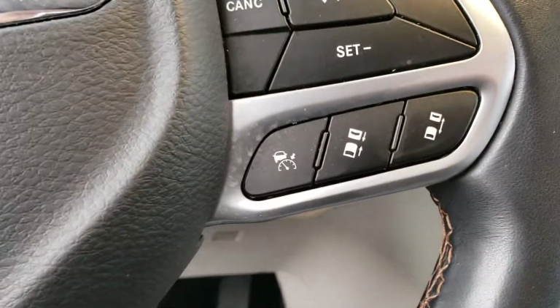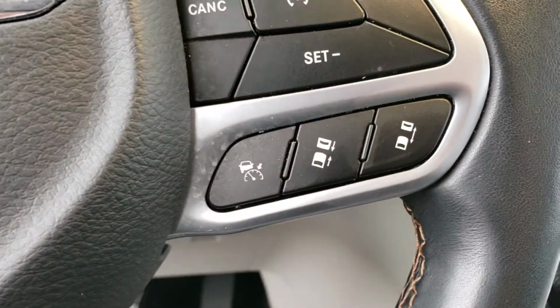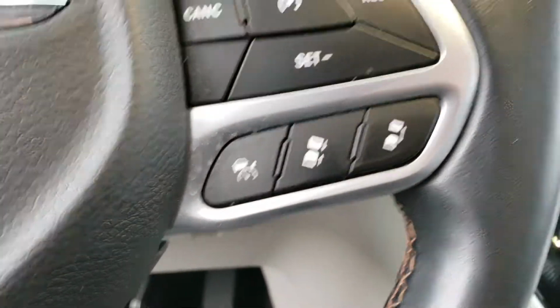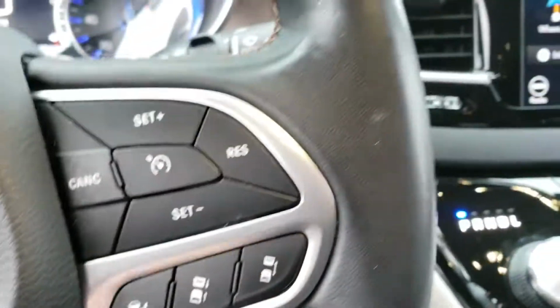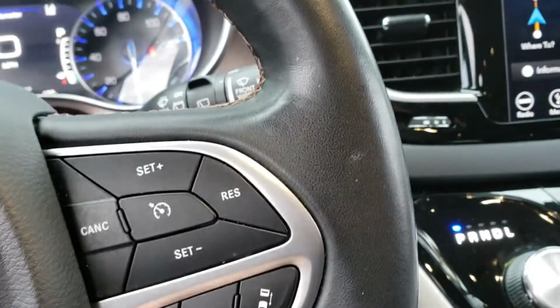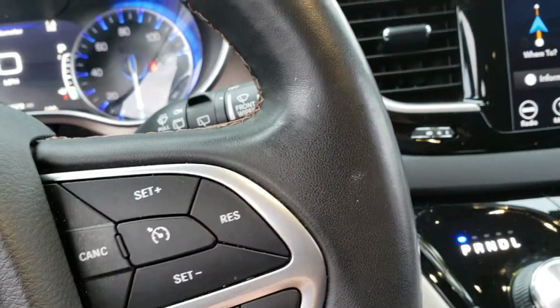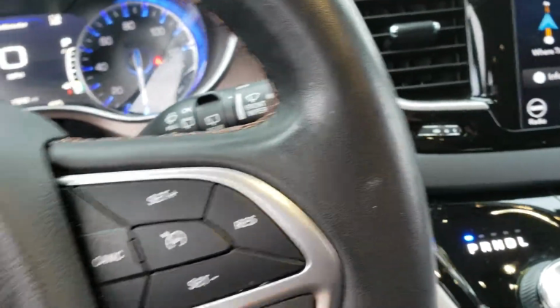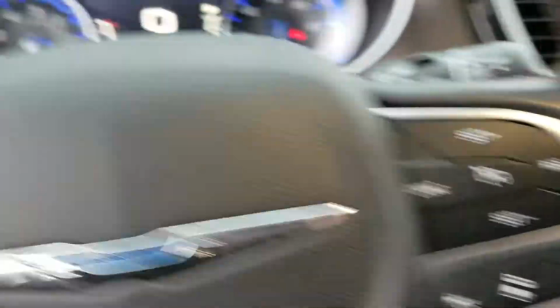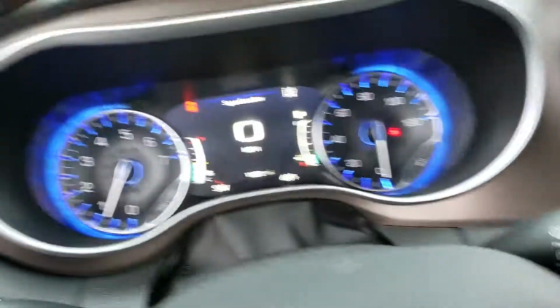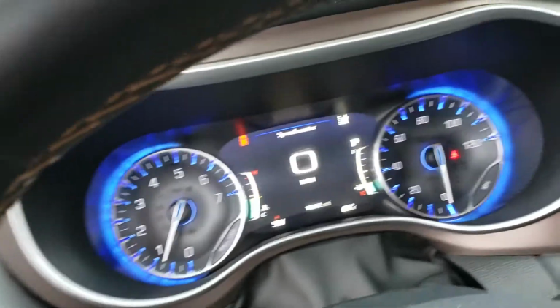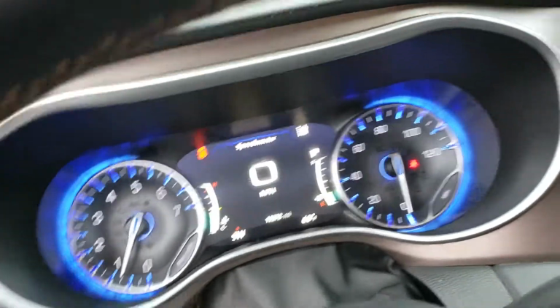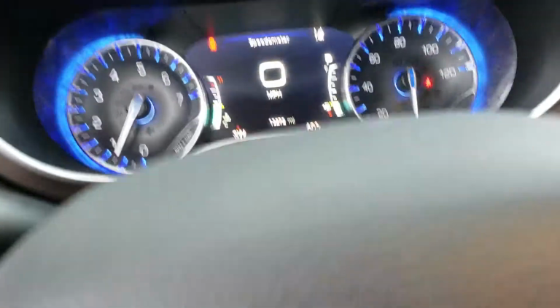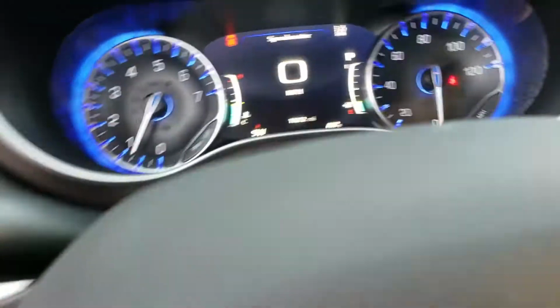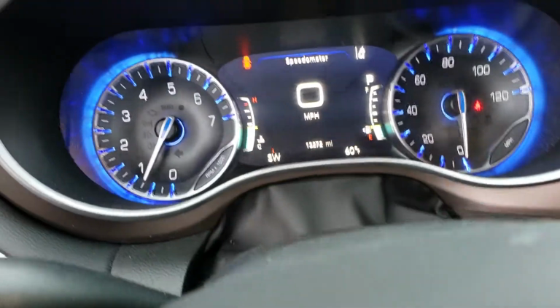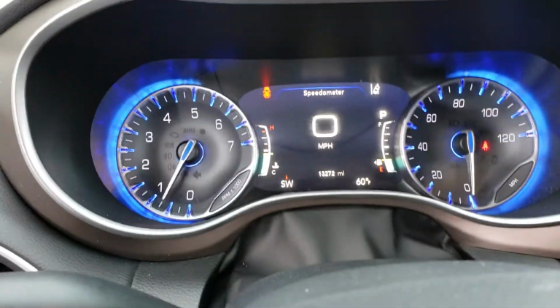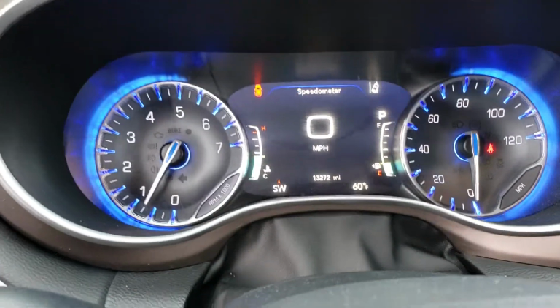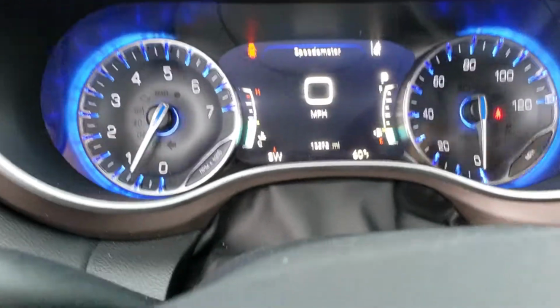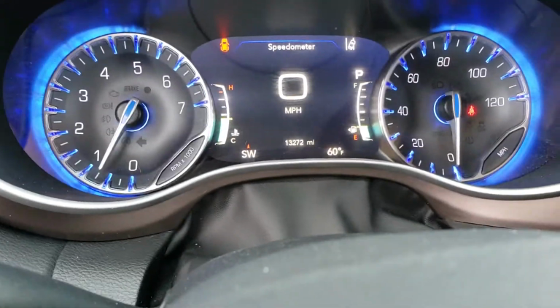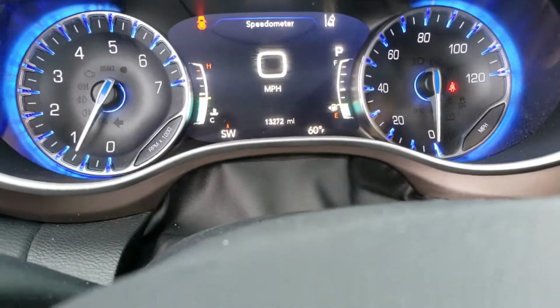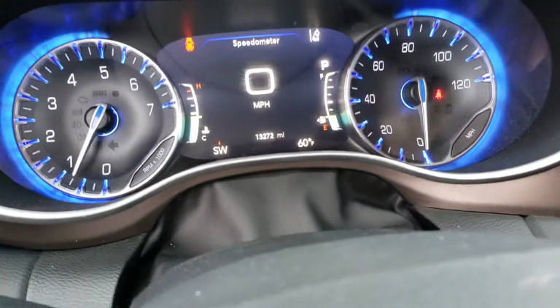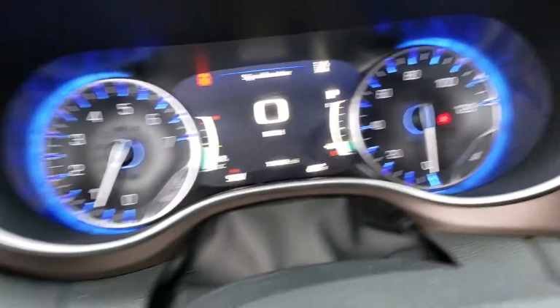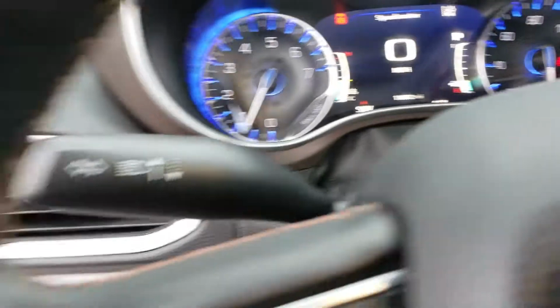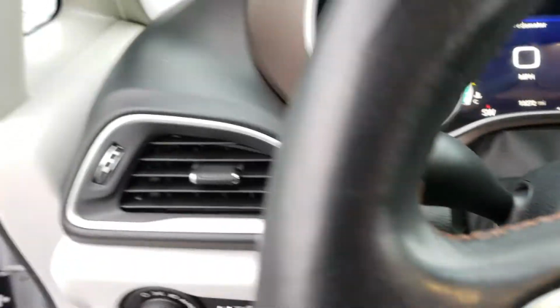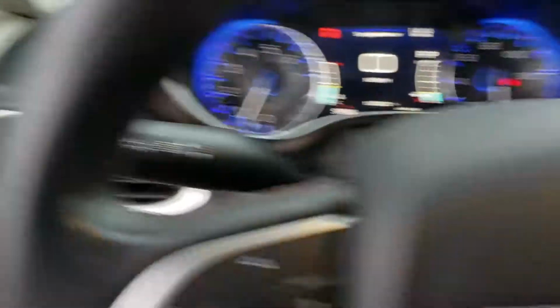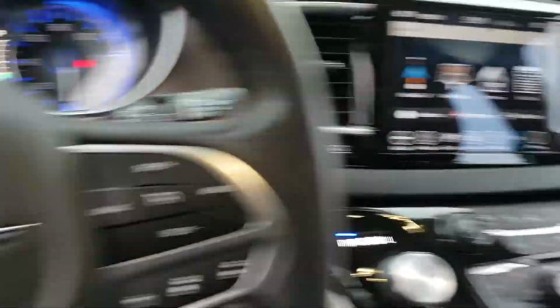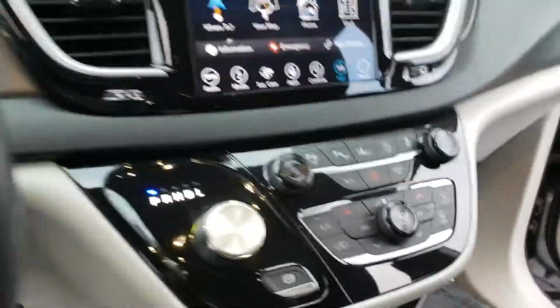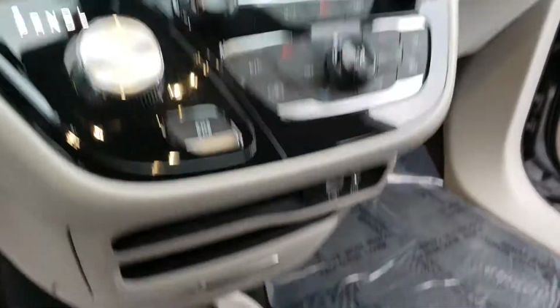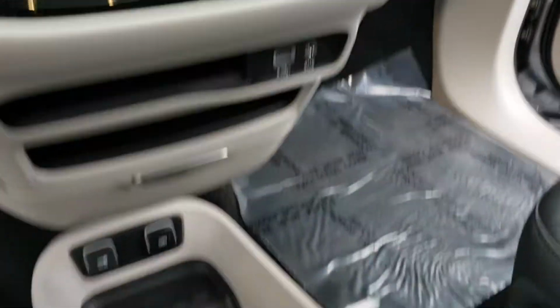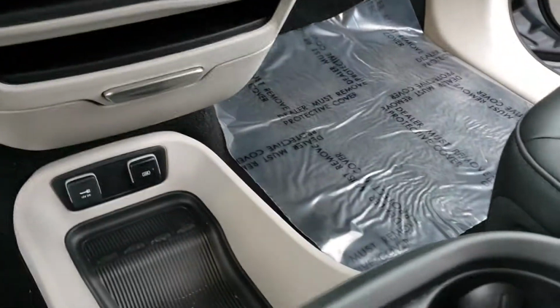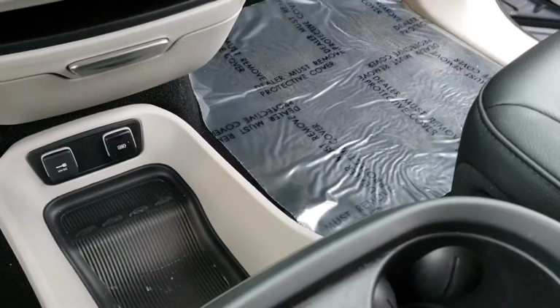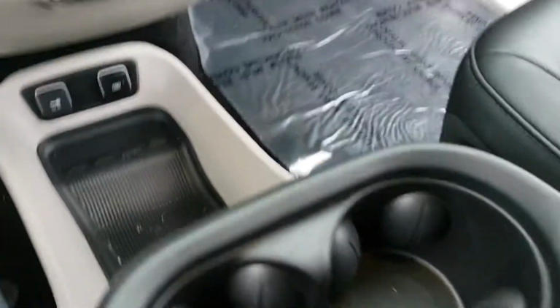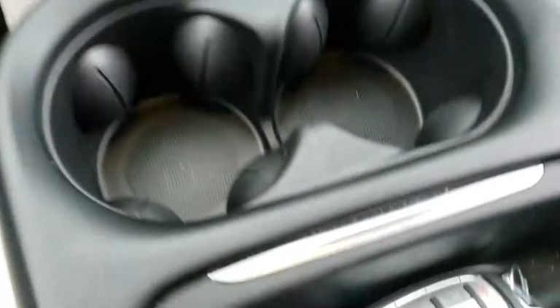You already know that it has the technology package, which is adaptive cruise control, lane departure, frontal crash mitigation, and automatic high beam headlights. Just a really nice unit — they ride good, they drive good, they've been very, very popular.